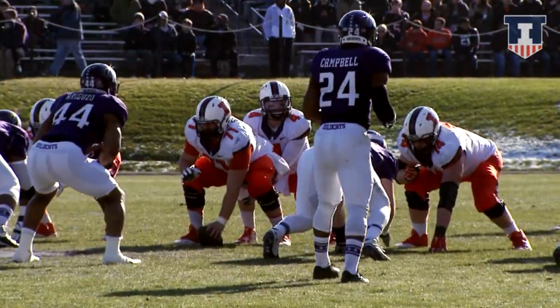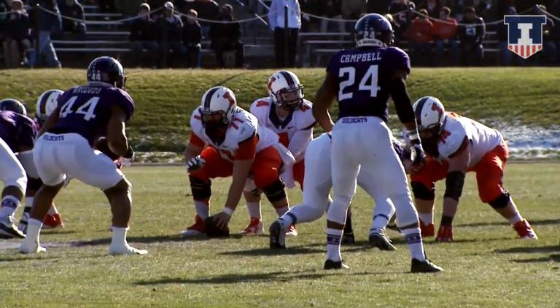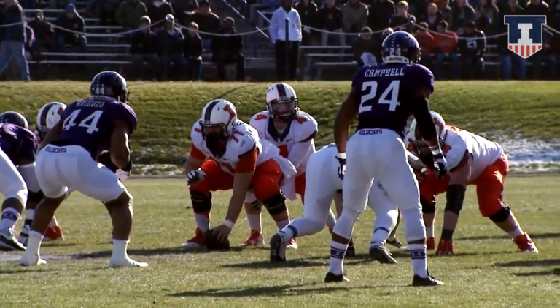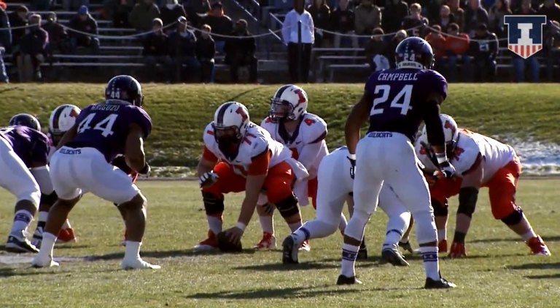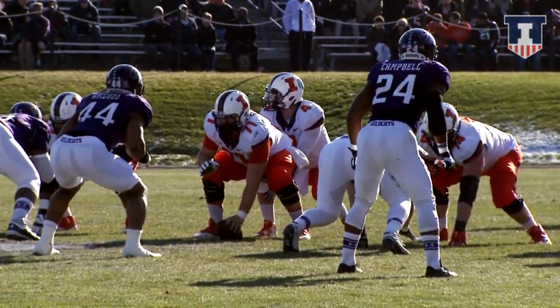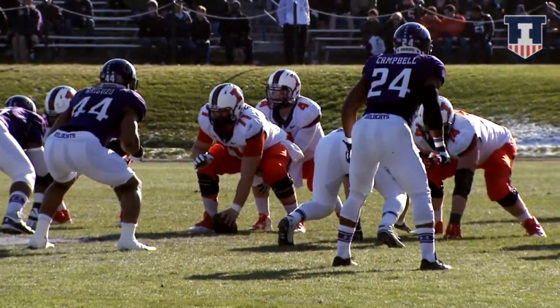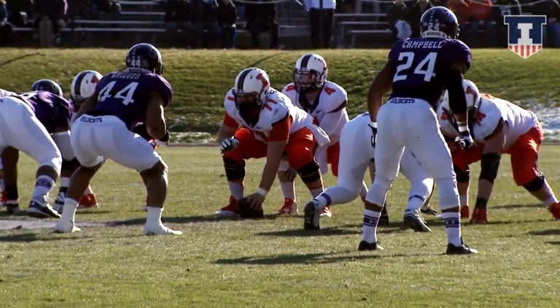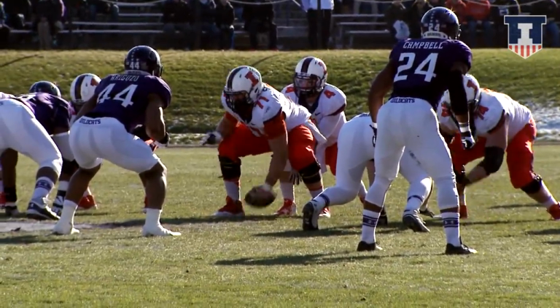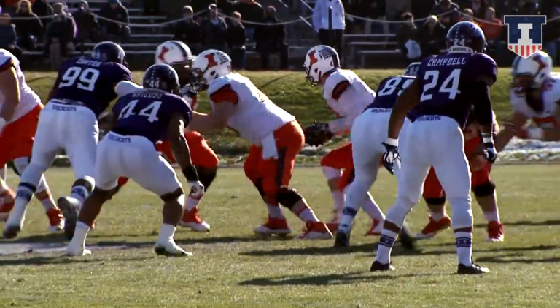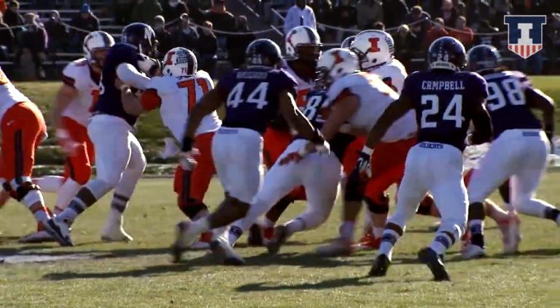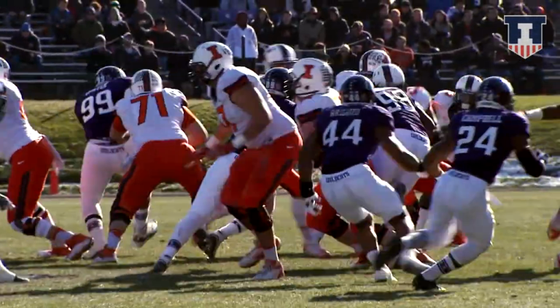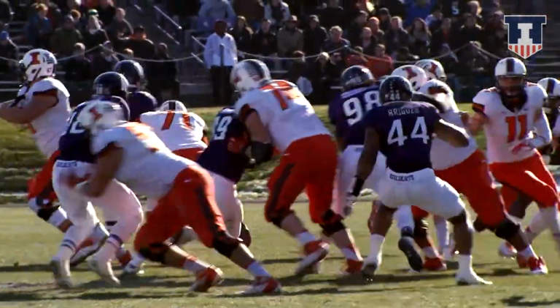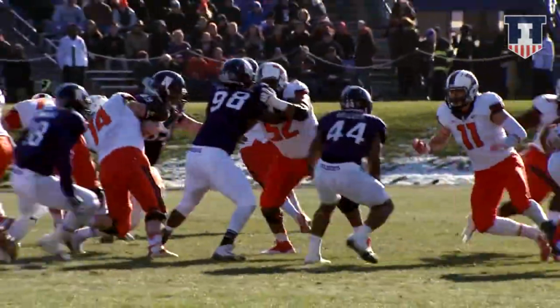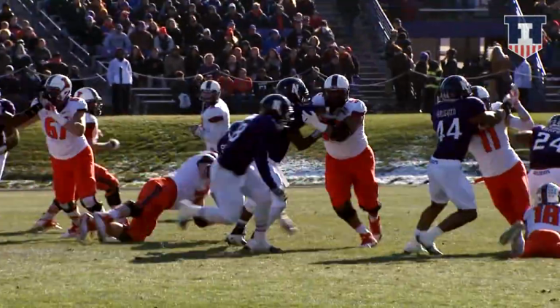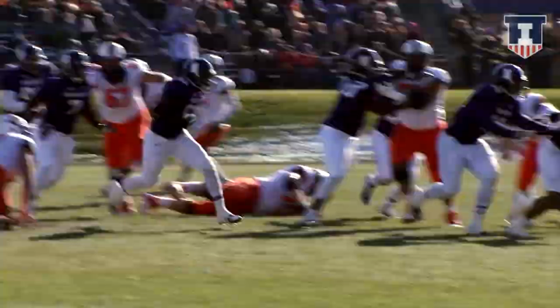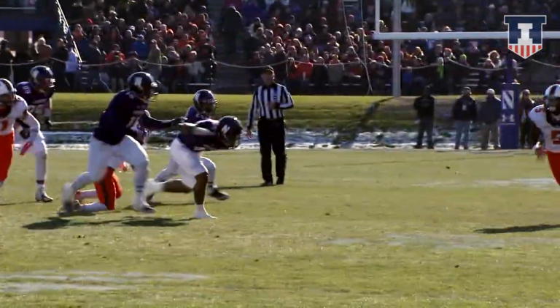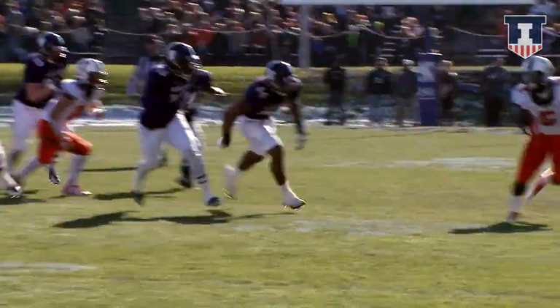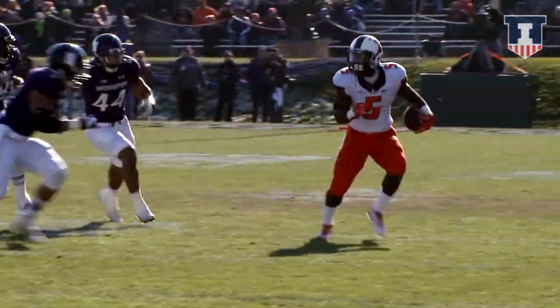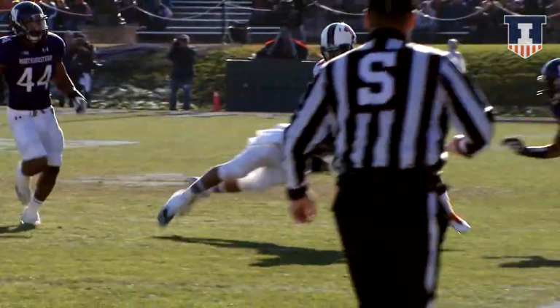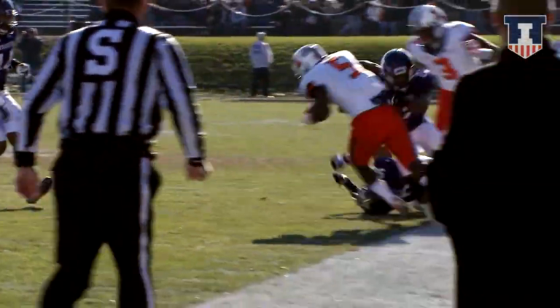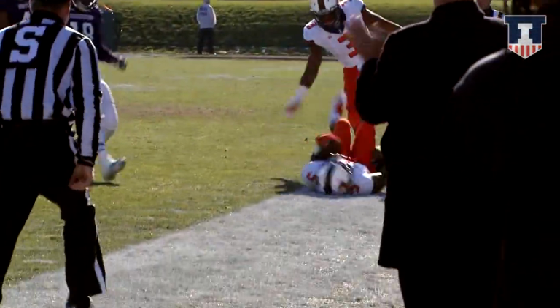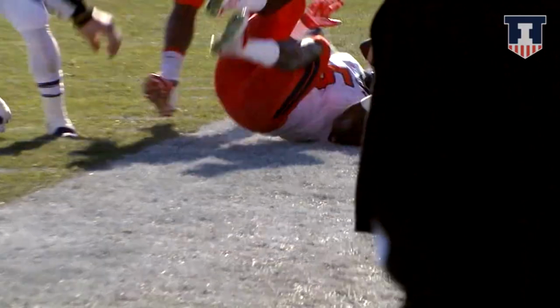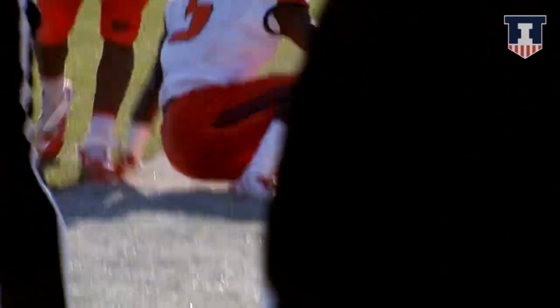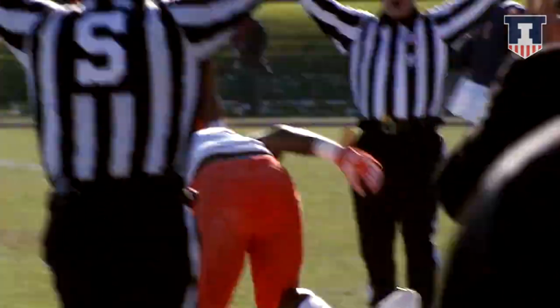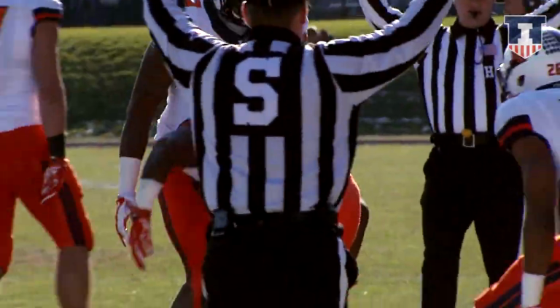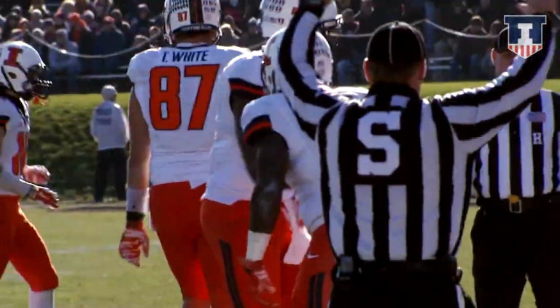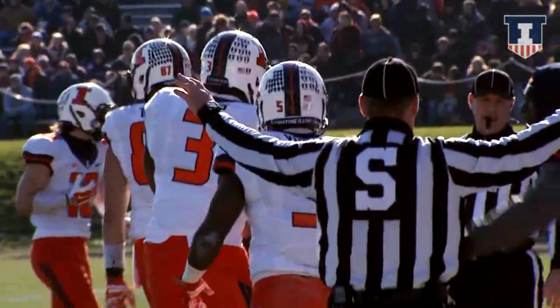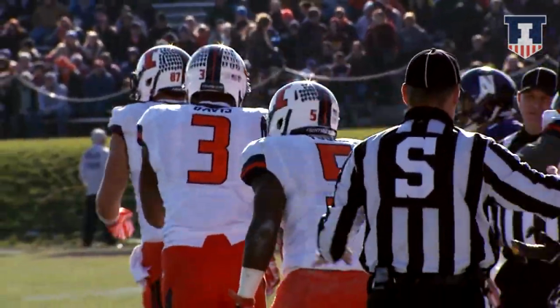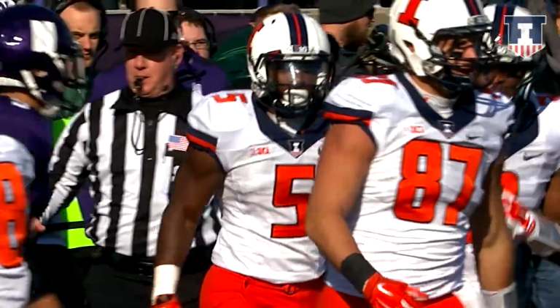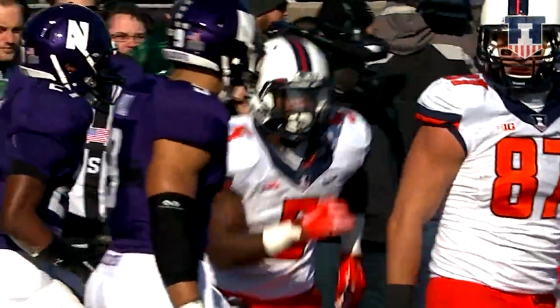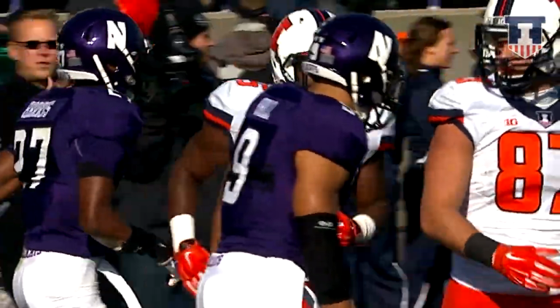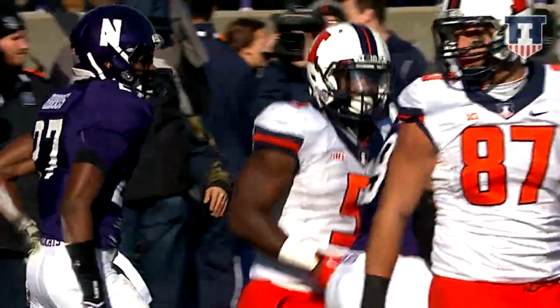Second and 10 for Illinois at their own 44. Davis and Young in the backfield. Riley O'Toole hands it to Donovan Young. Gets a great block, turns it upfield — 50, 45 of Northwestern. And he's out of bounds on the Illinois sideline, a first down for Illinois.